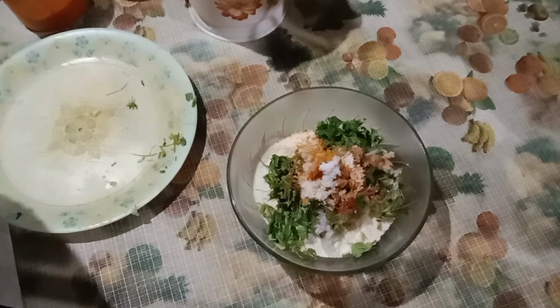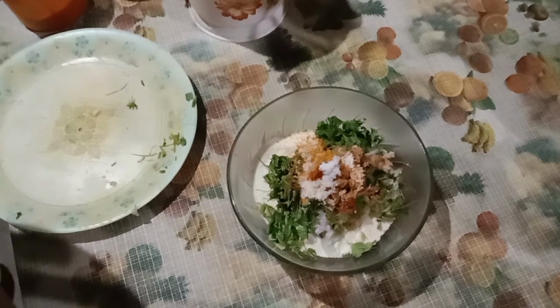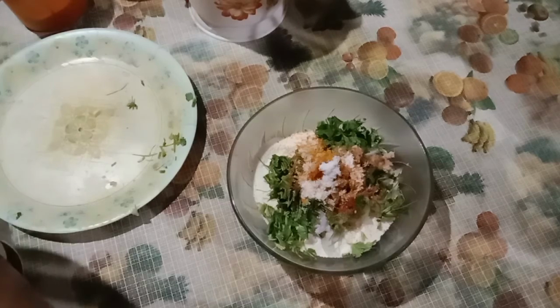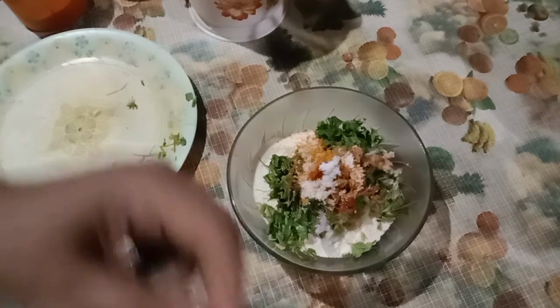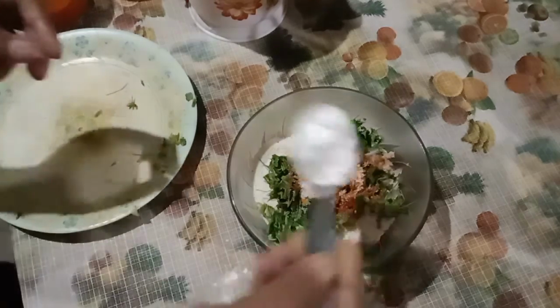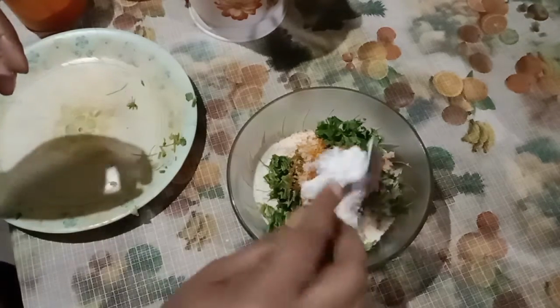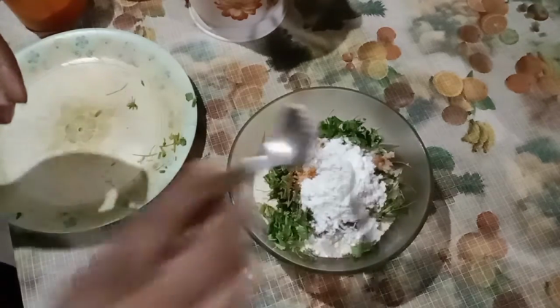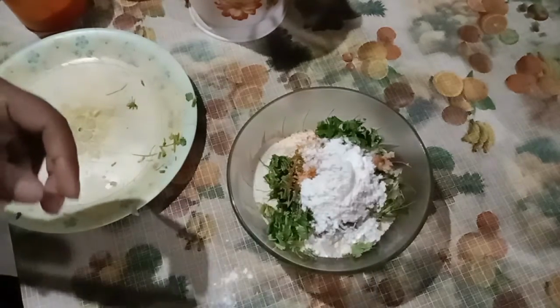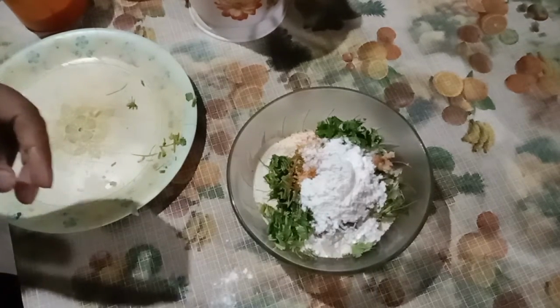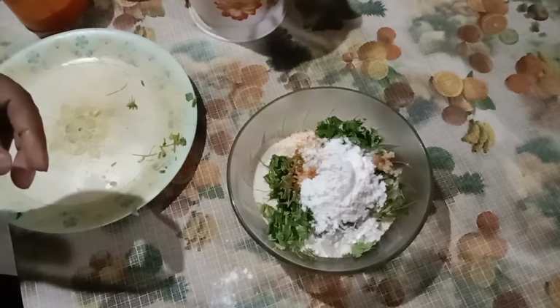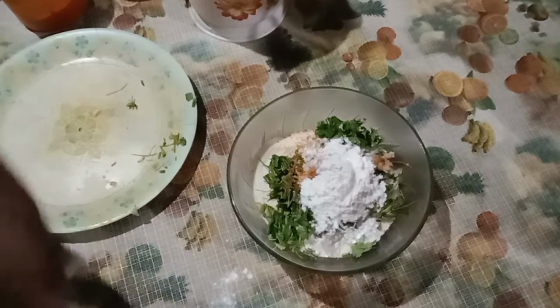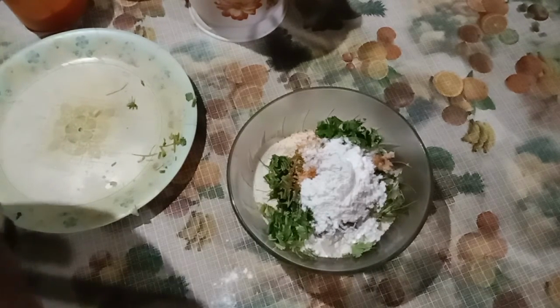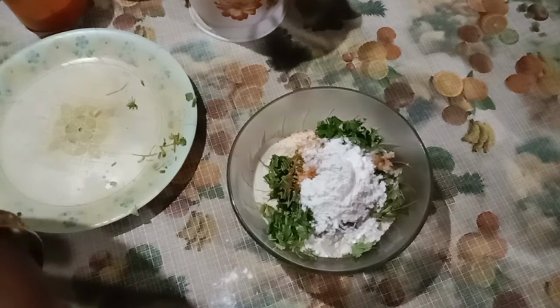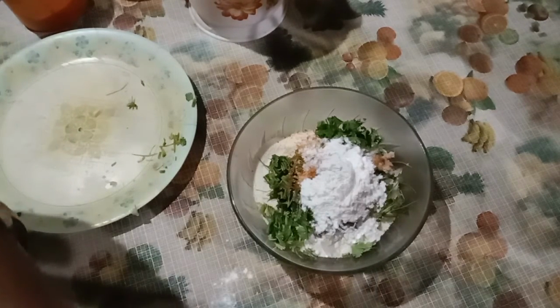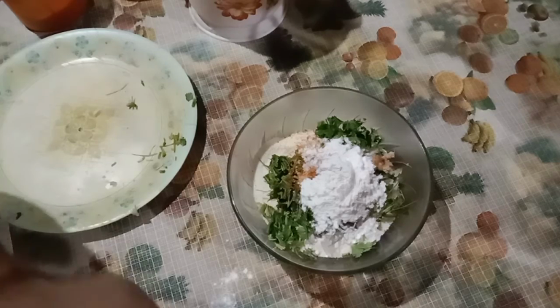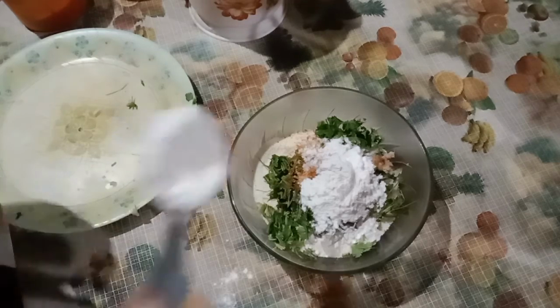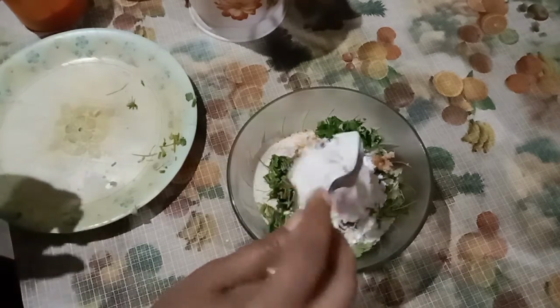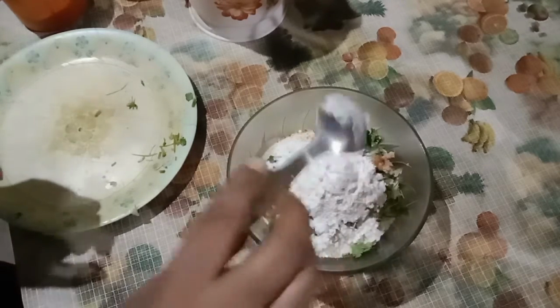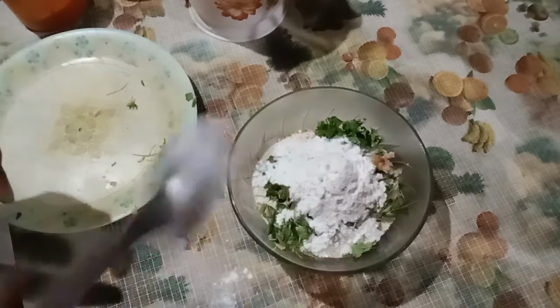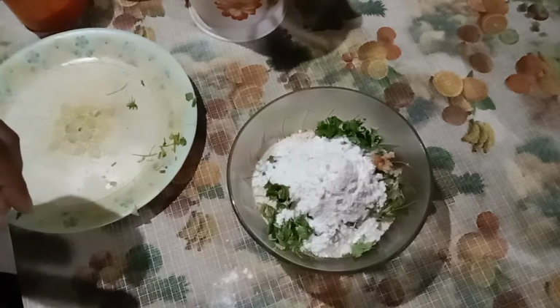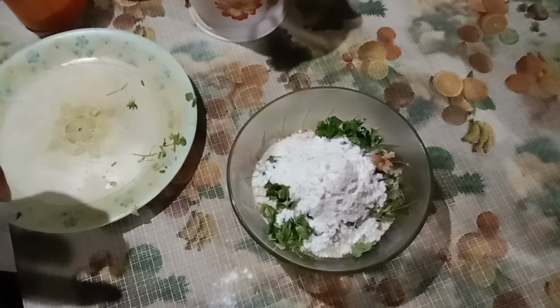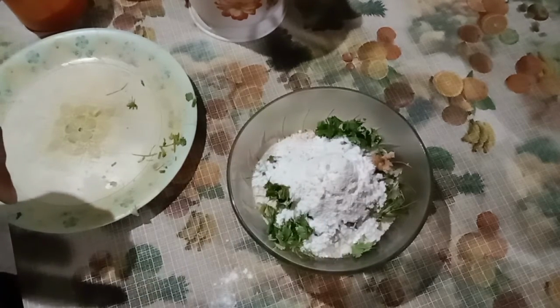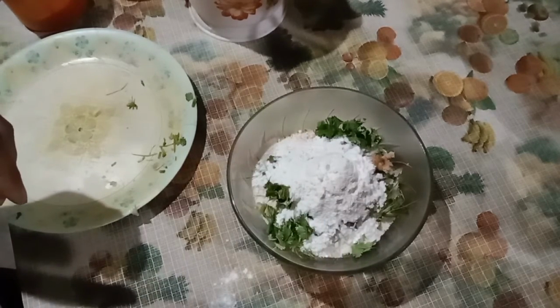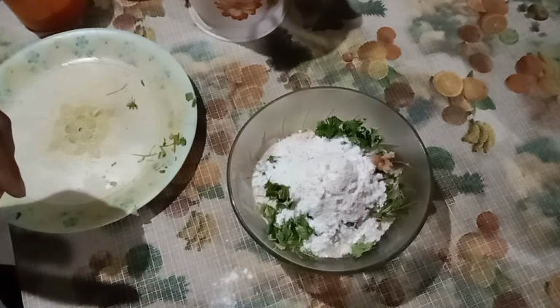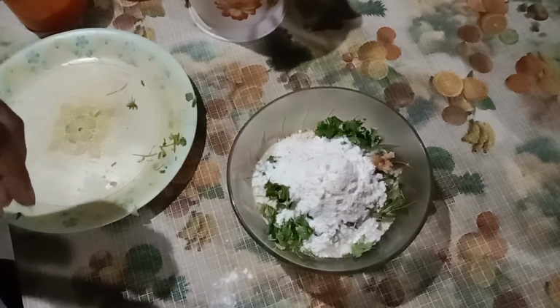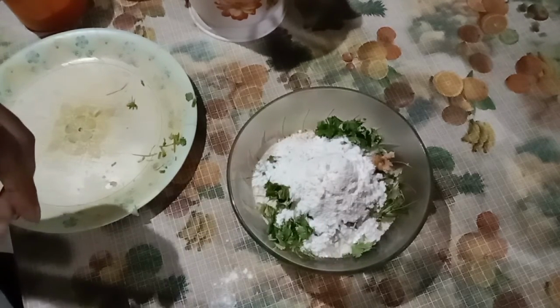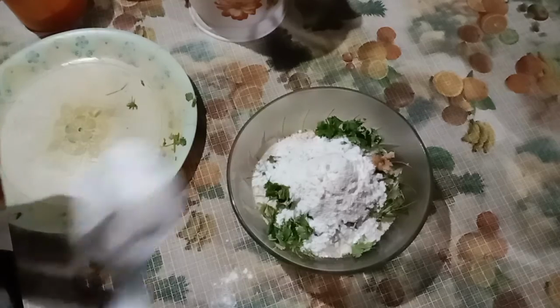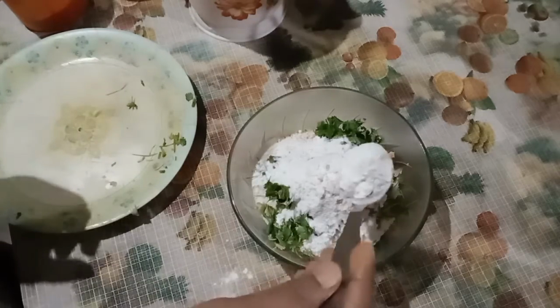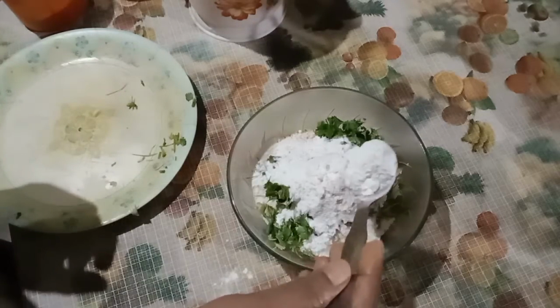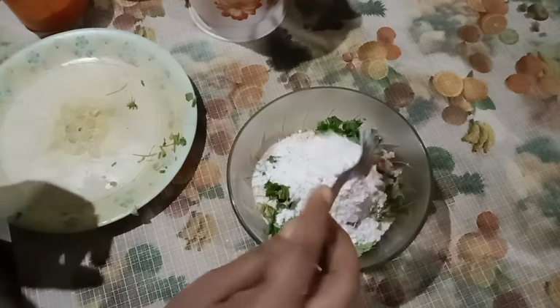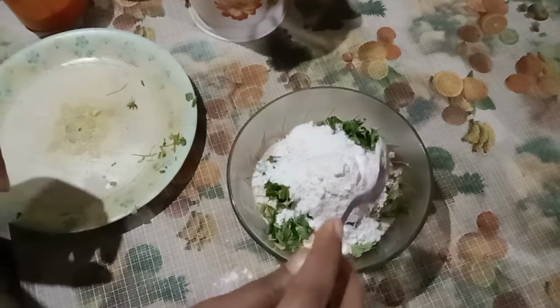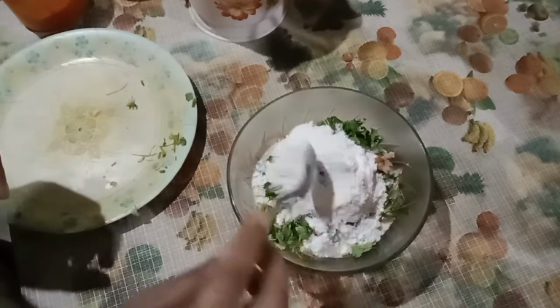We will put some mushrooms in the container.